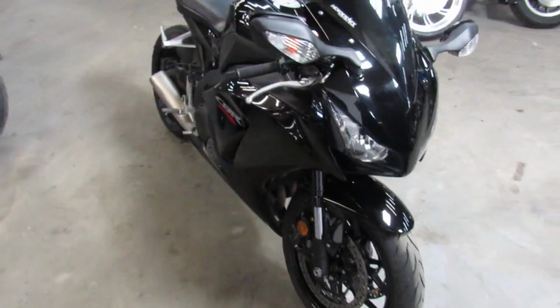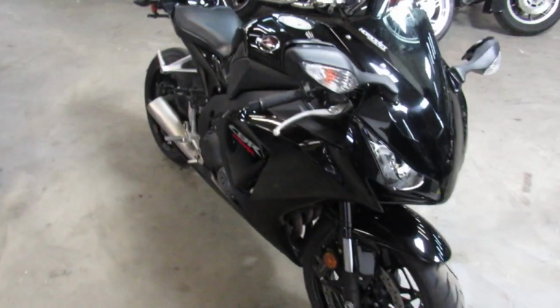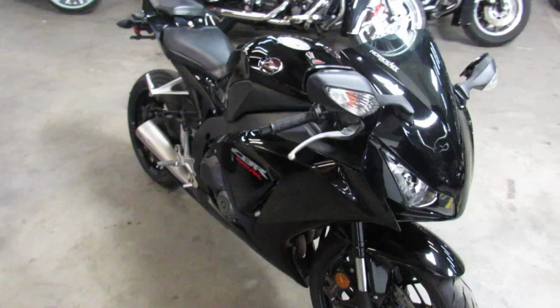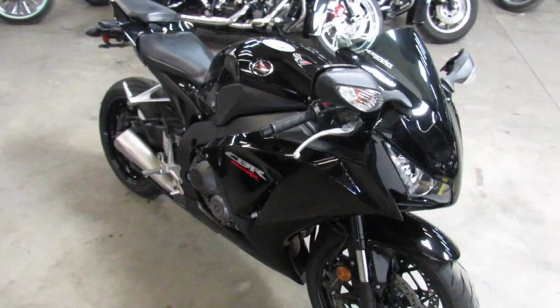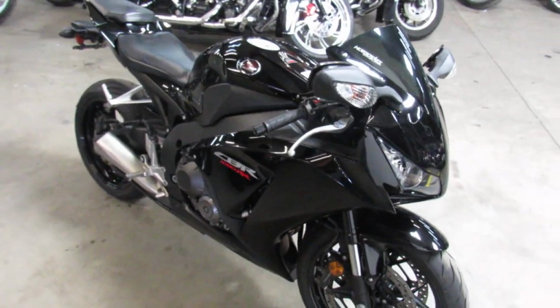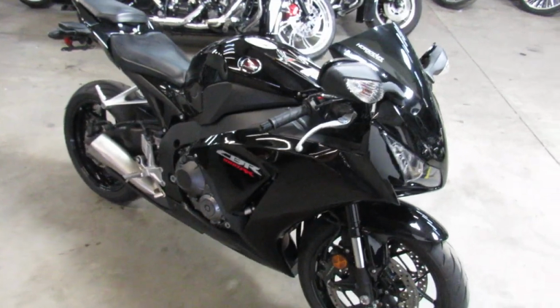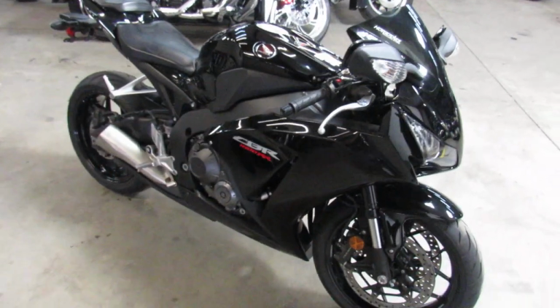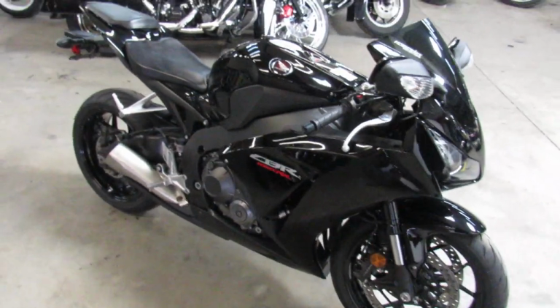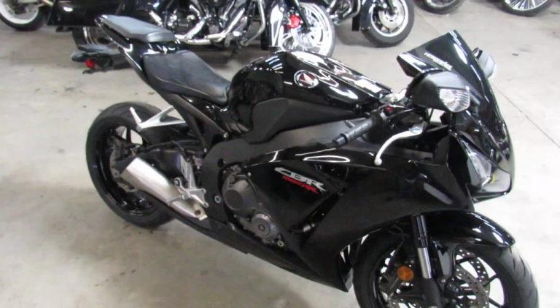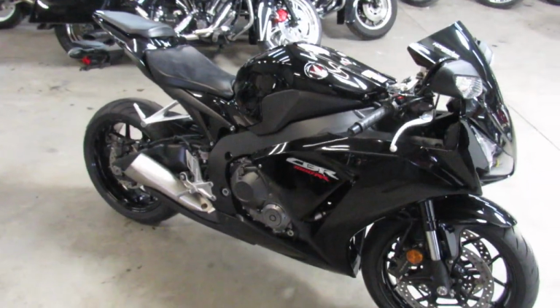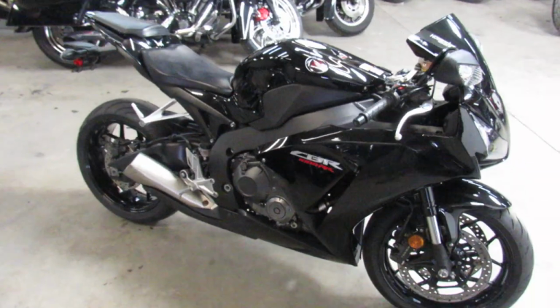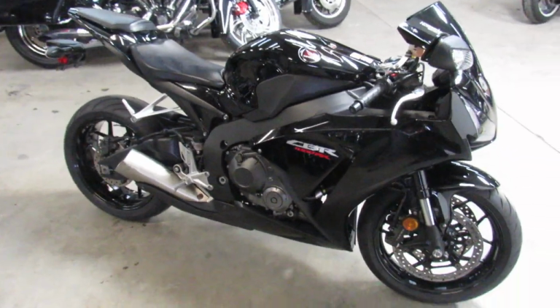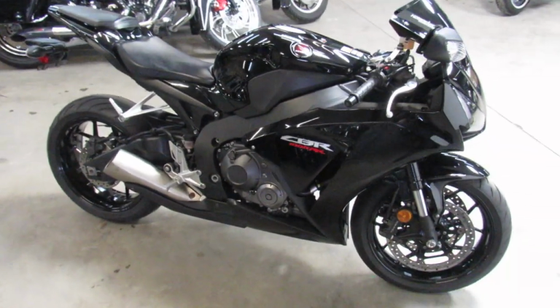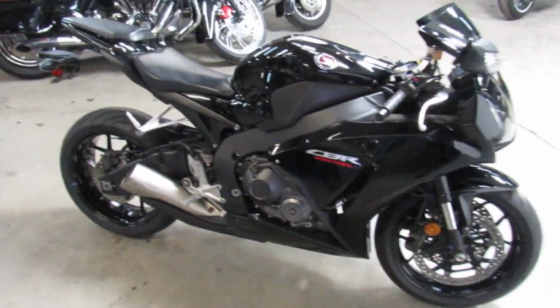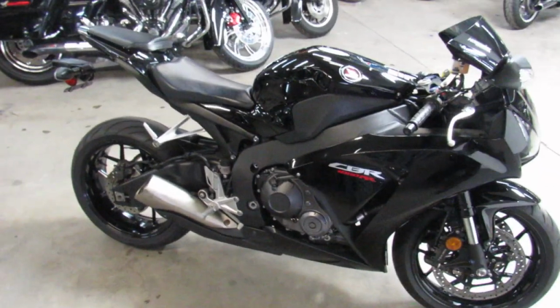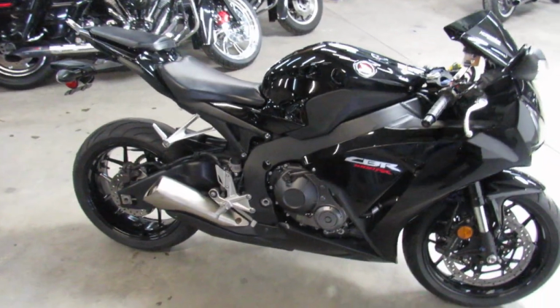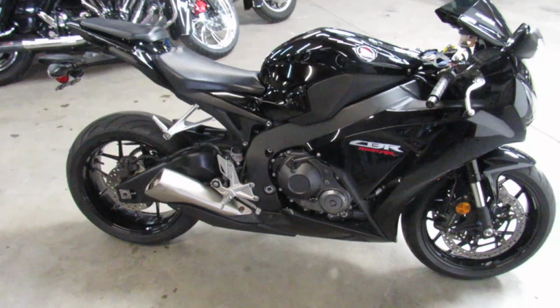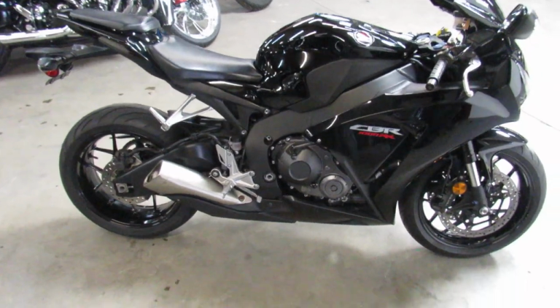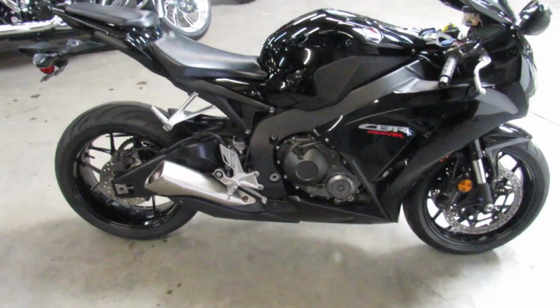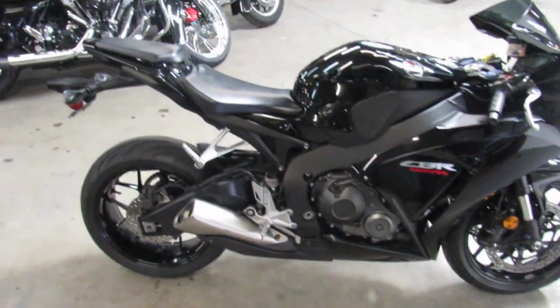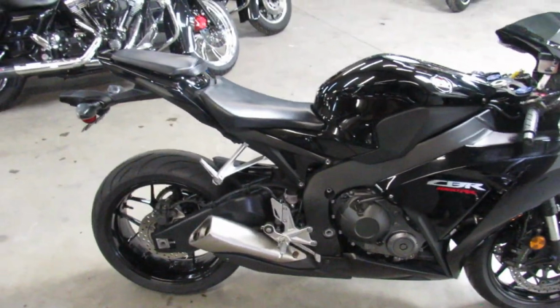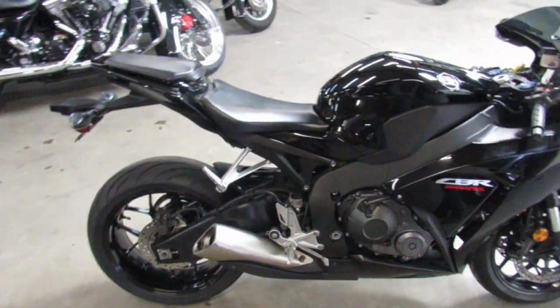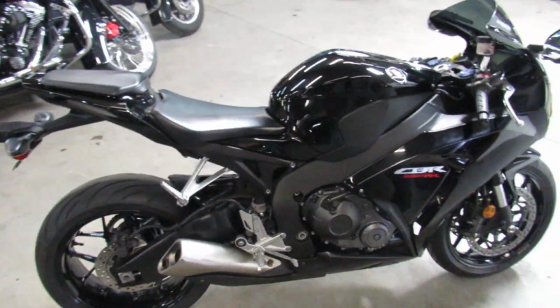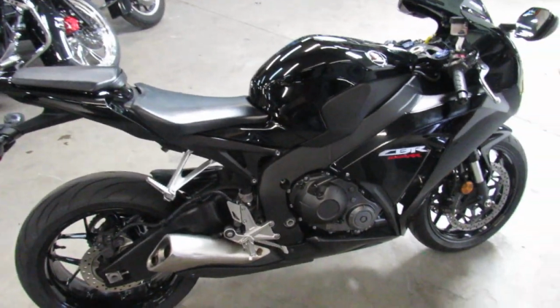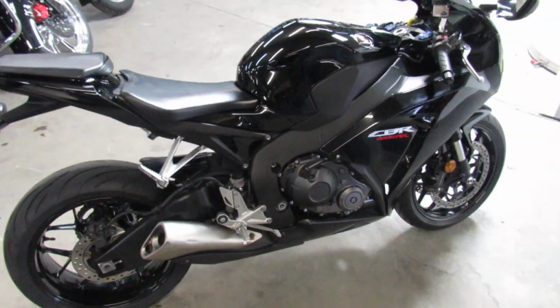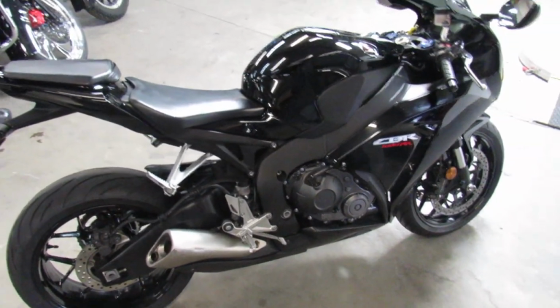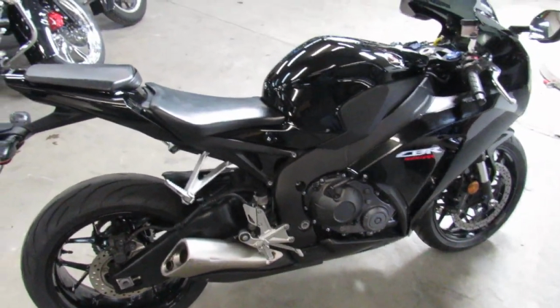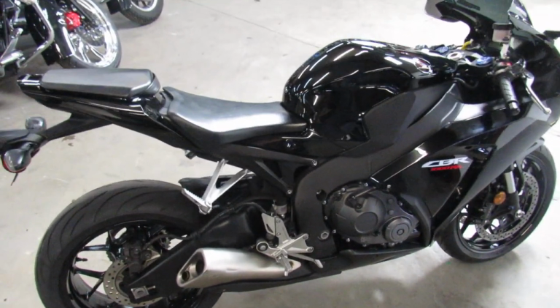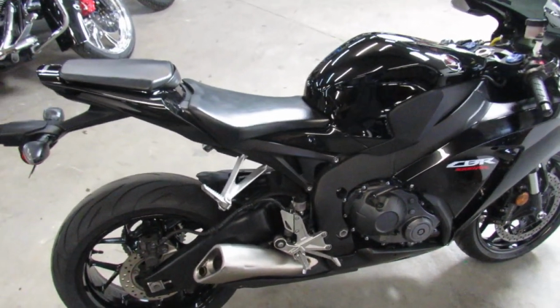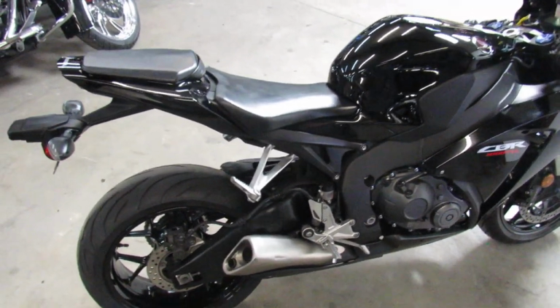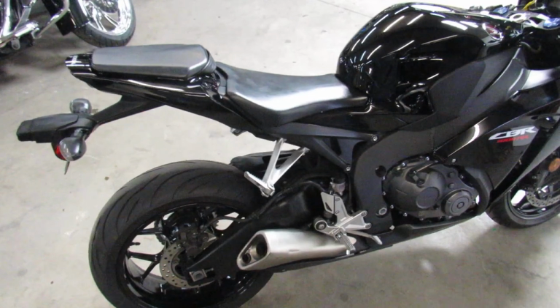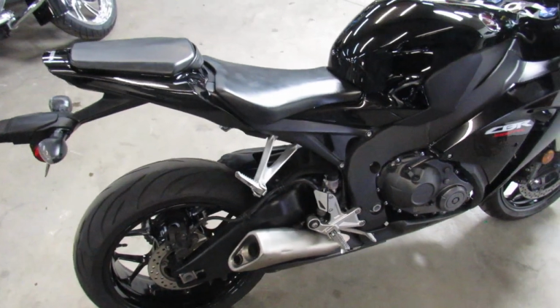For sale, all stock, no modifications, just serviced at an authorized Honda dealership, inspected, certified. It's gonna come with a six-month warranty. You can save thousands from new on this RR — only $7,999.